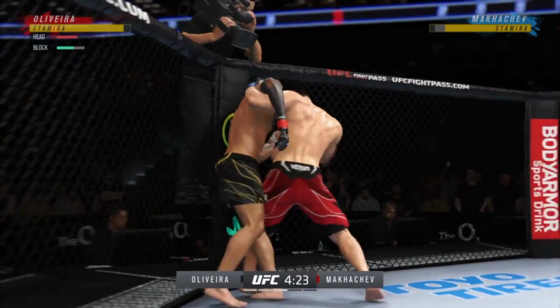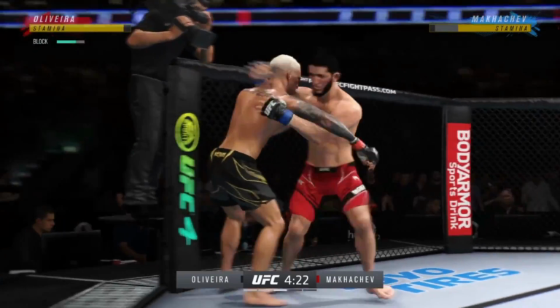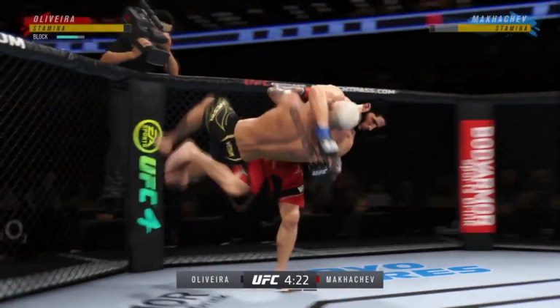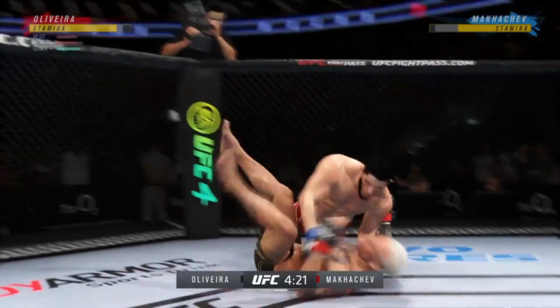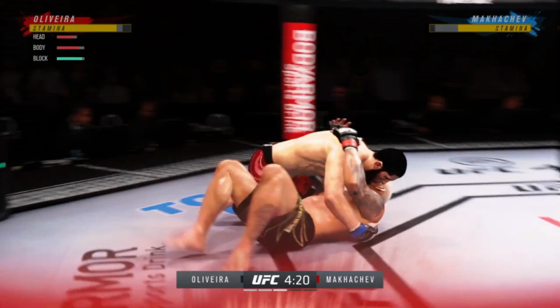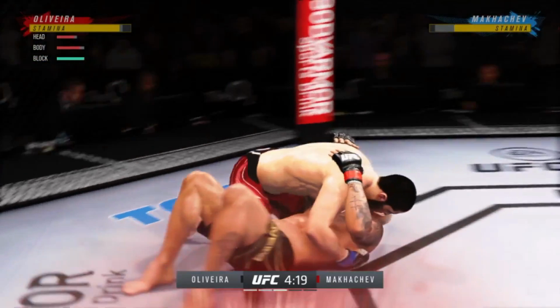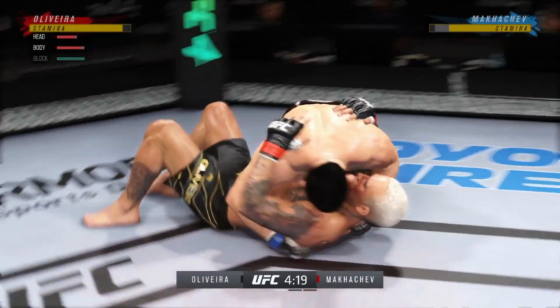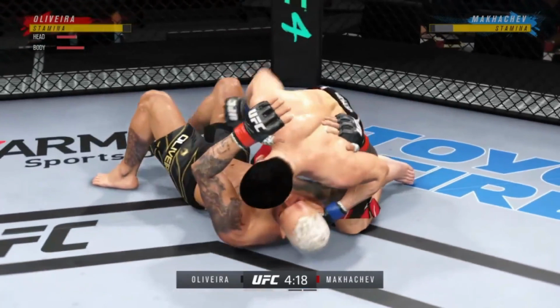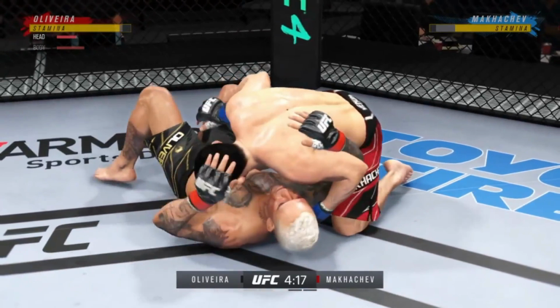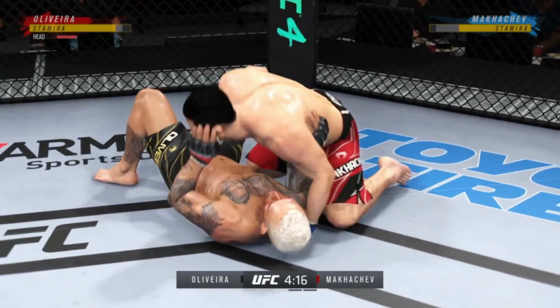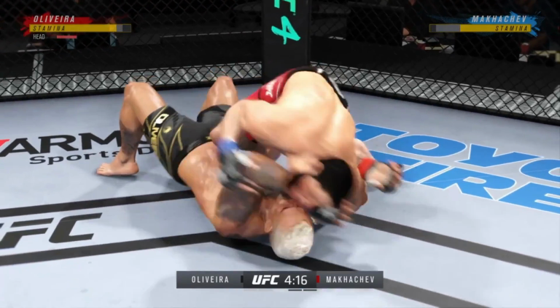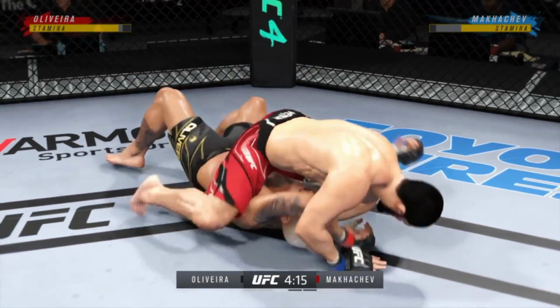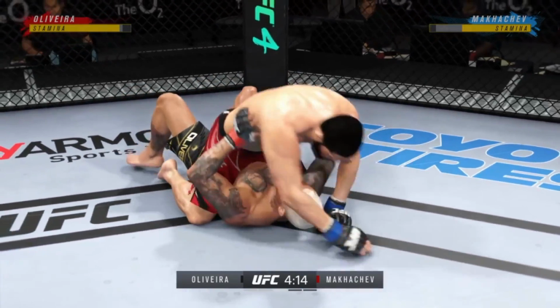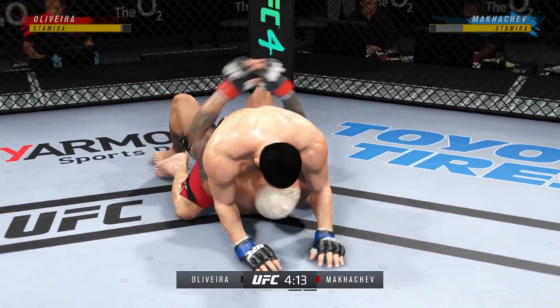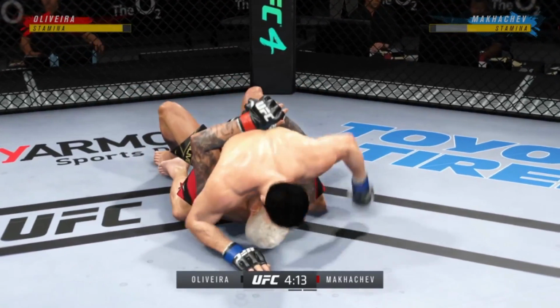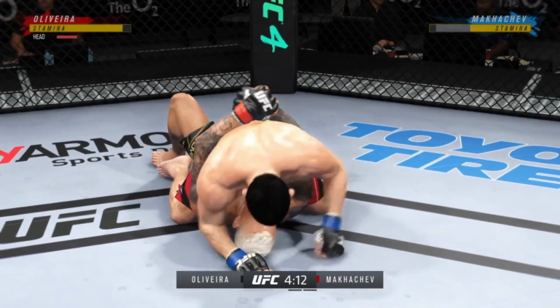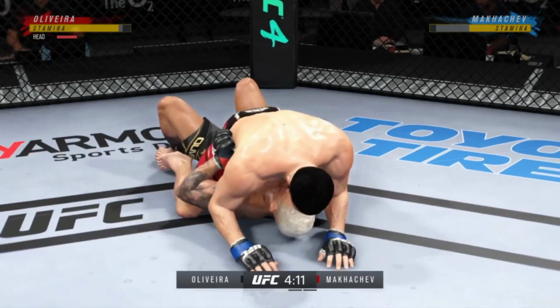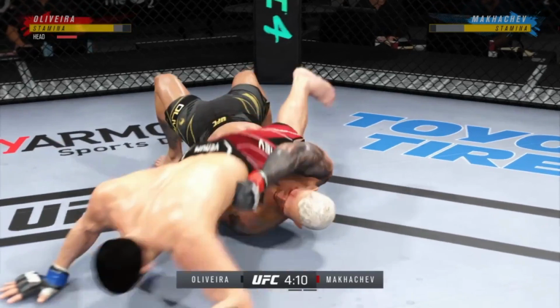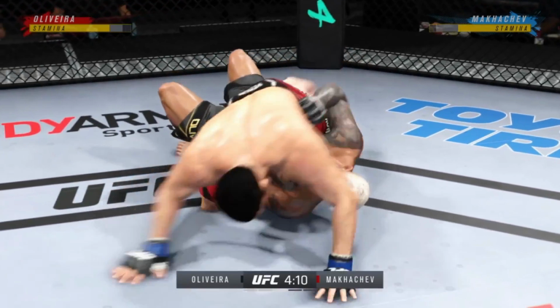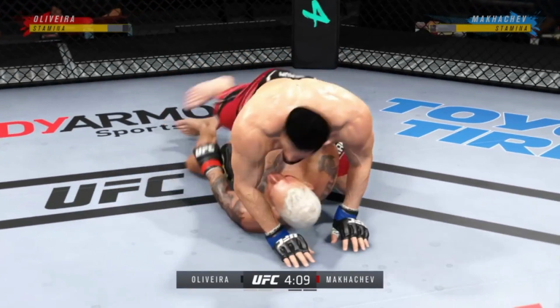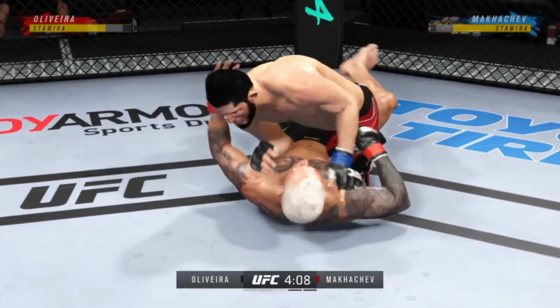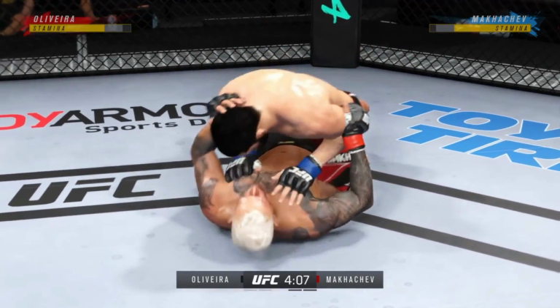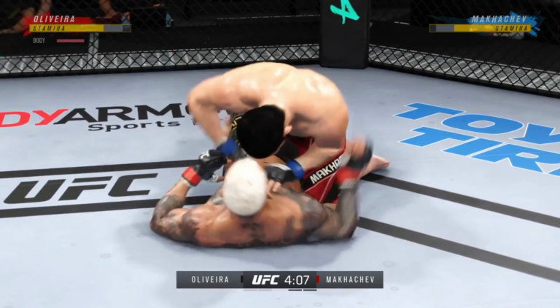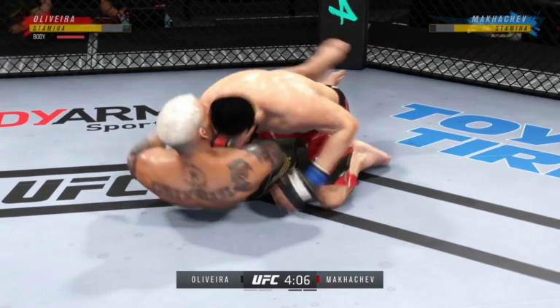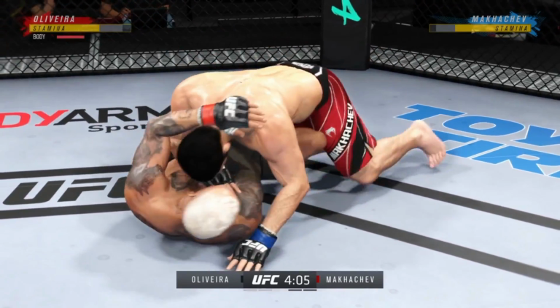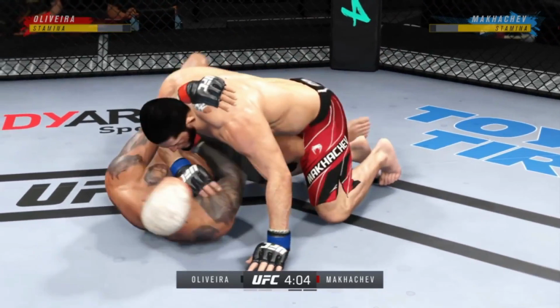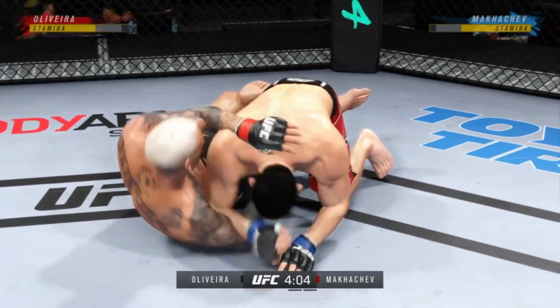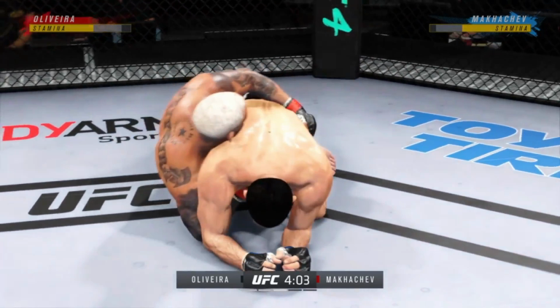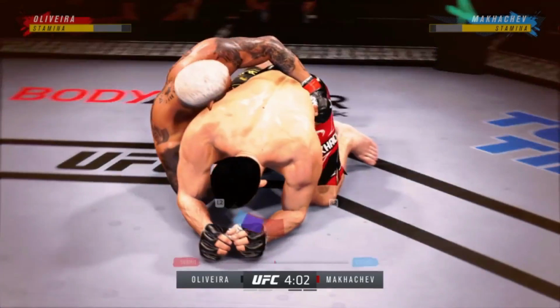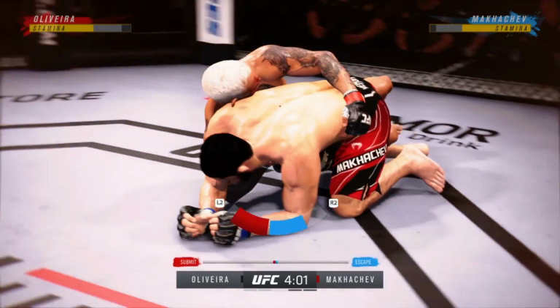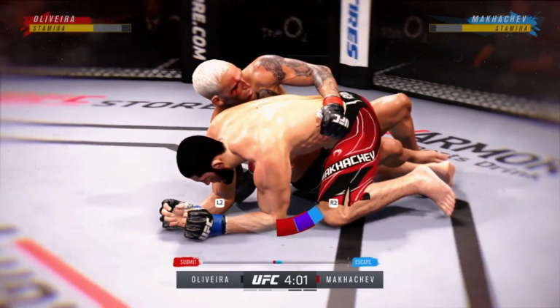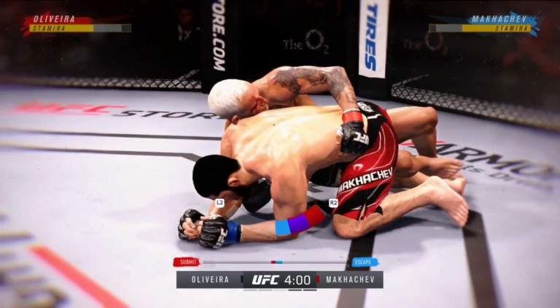Now he's got the tie. Now we'll see what he can do from here — right into side control. He's going to try to control him, then find a submission. Inside the open guard of his opponent — you've got to be careful playing around for too long here on the ground with this guy.